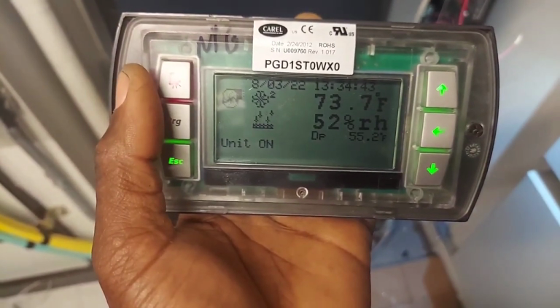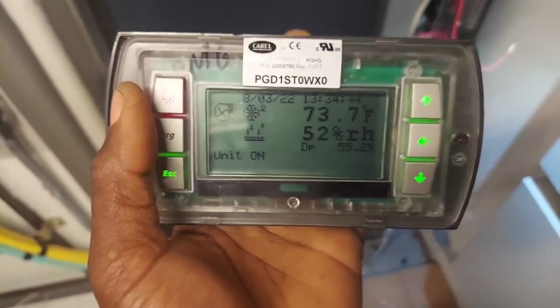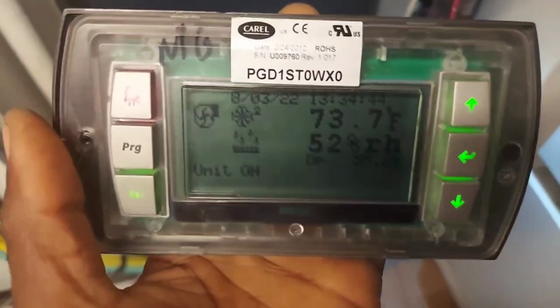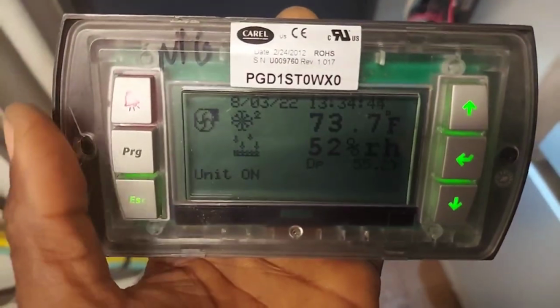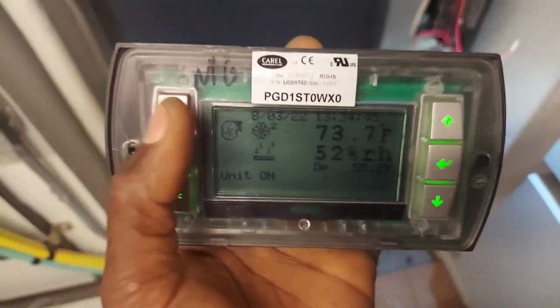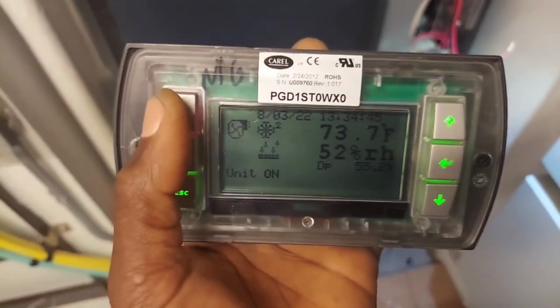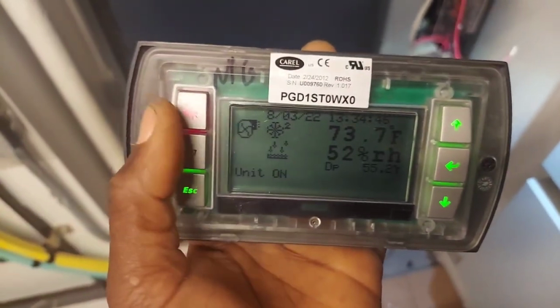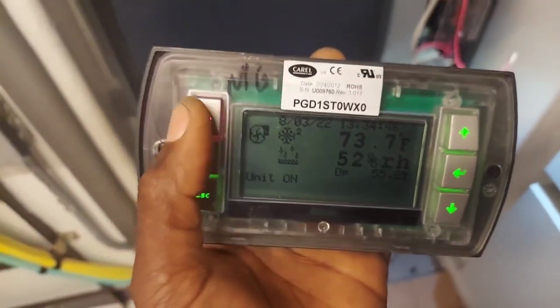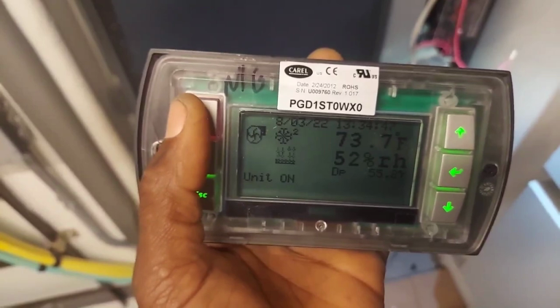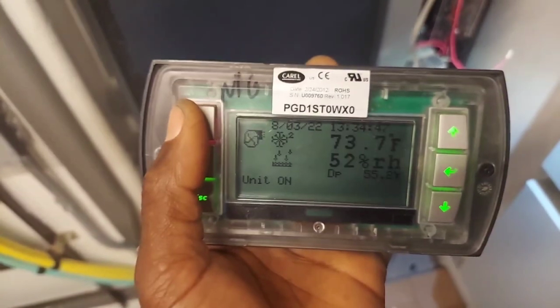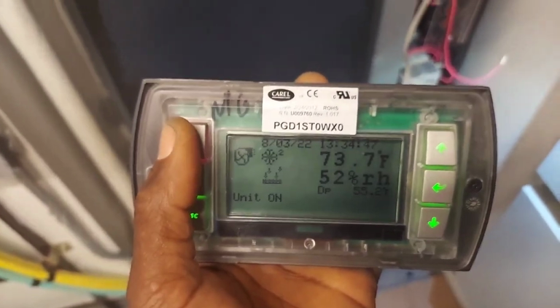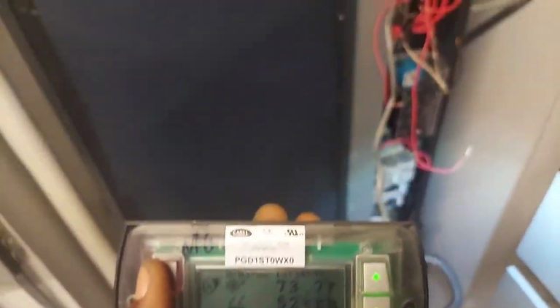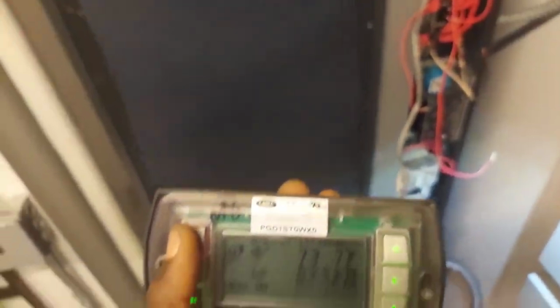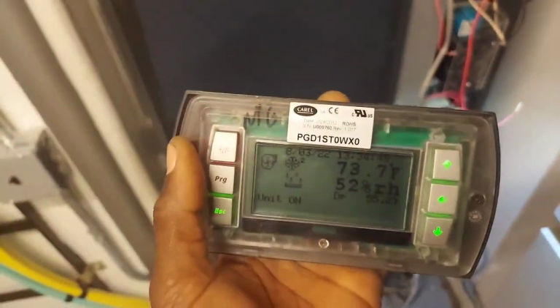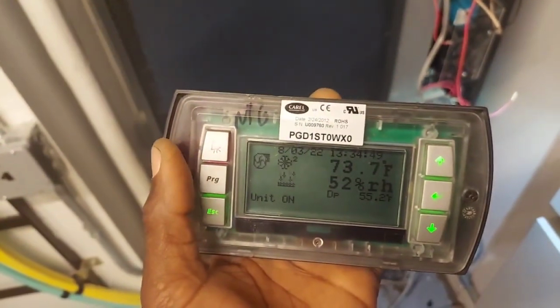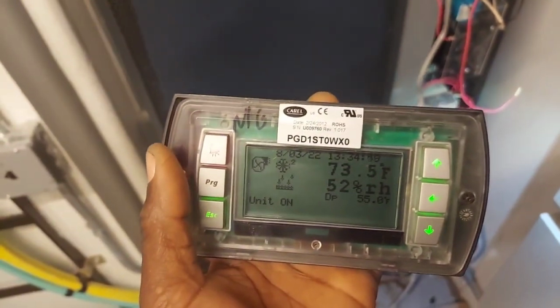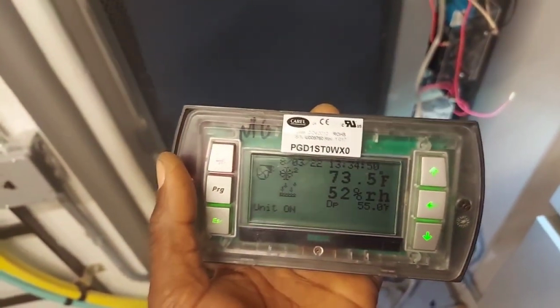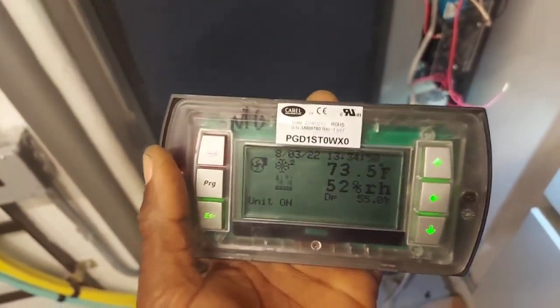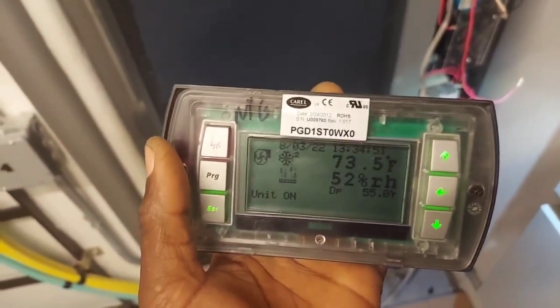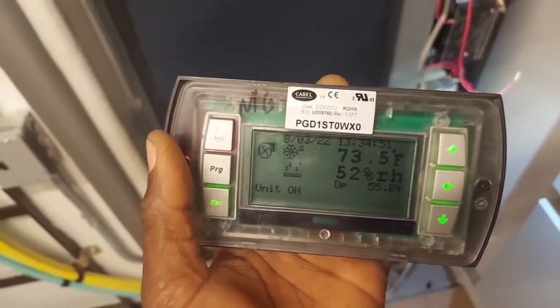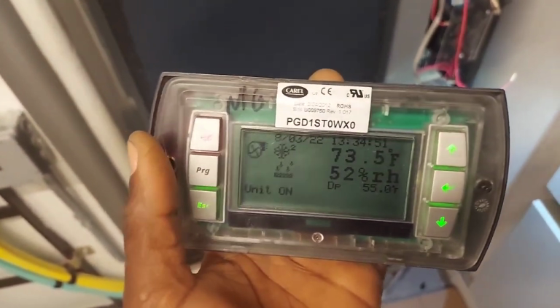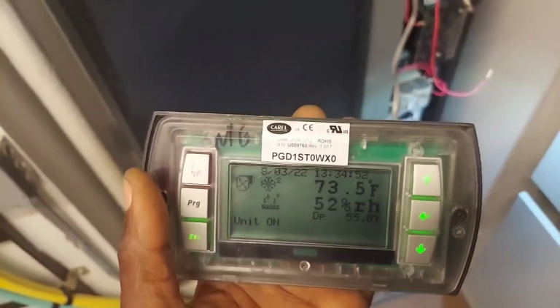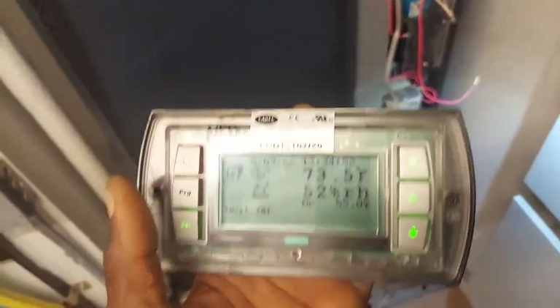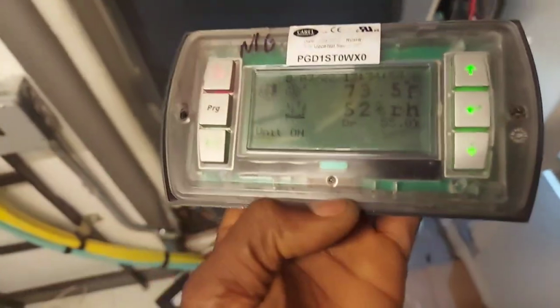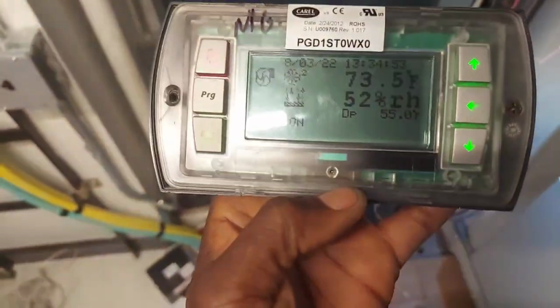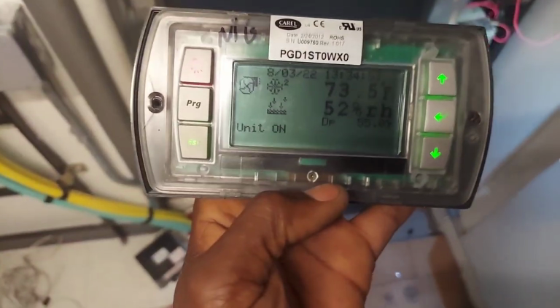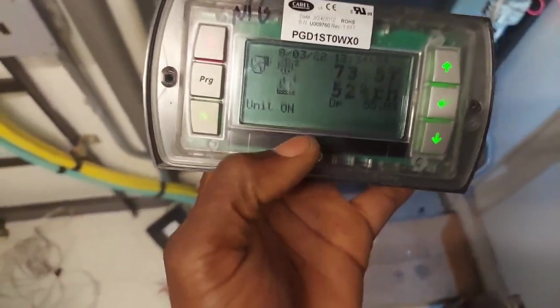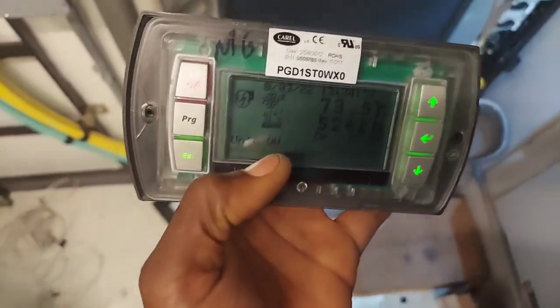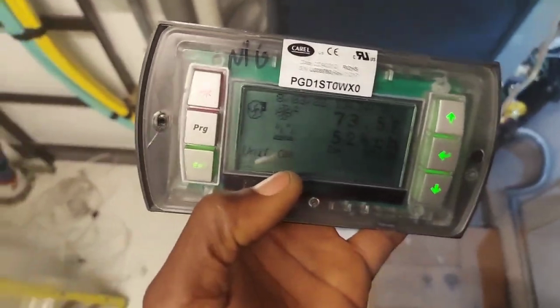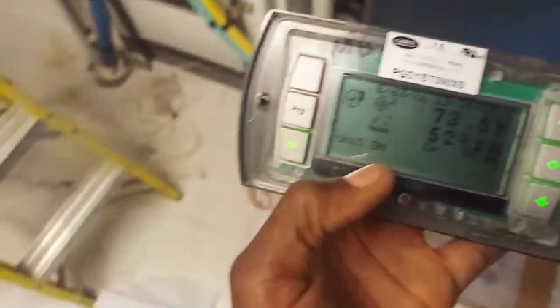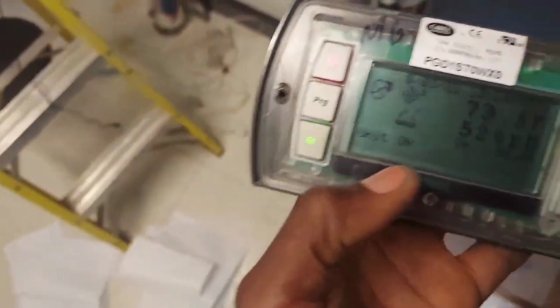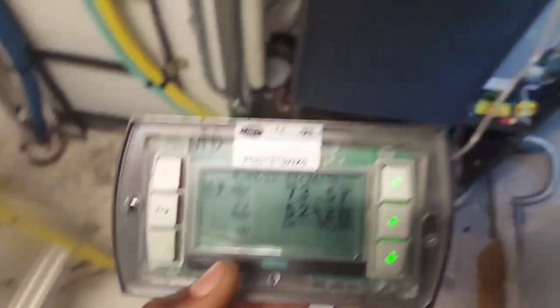There are really no more alarms, but the problem is that when you acknowledge the alarm it restarts the unit for some reason — that's weird and I don't fully understand it yet.